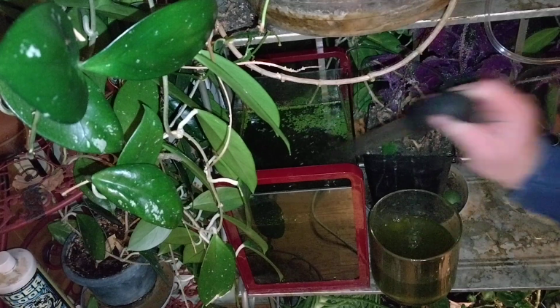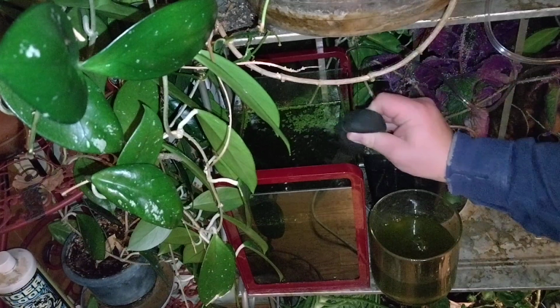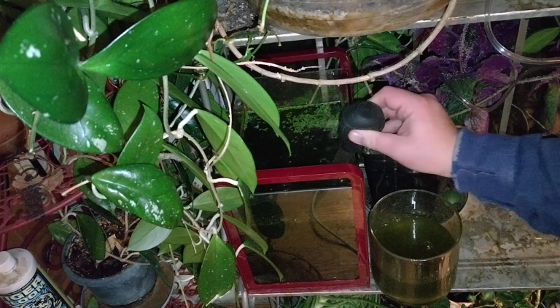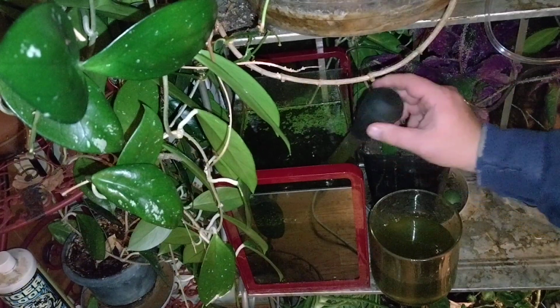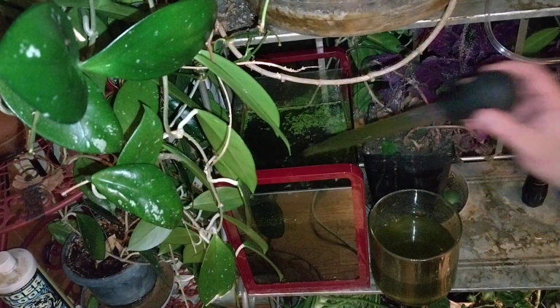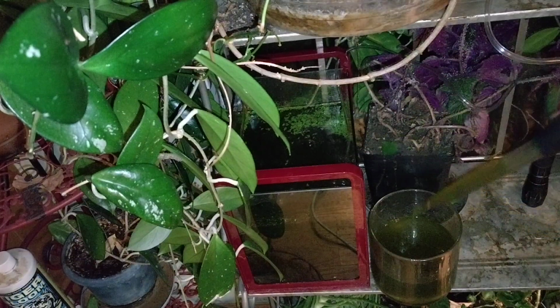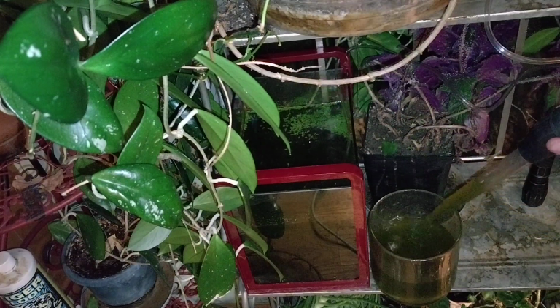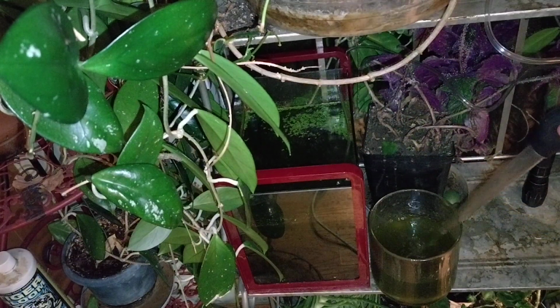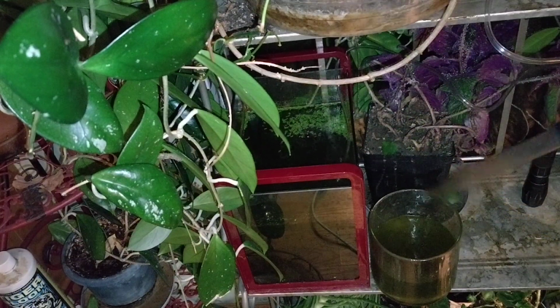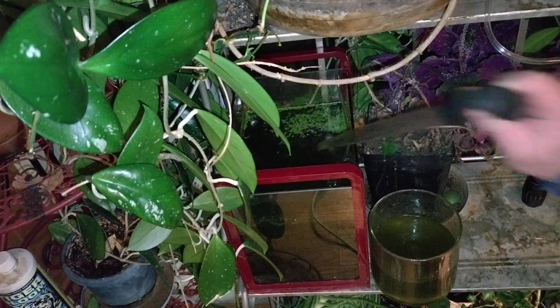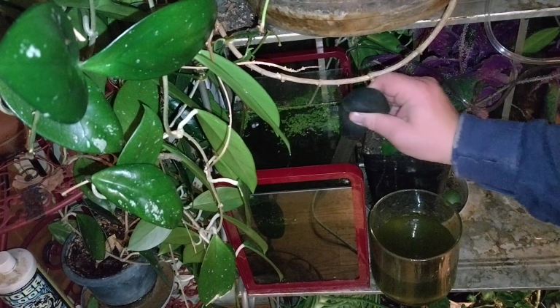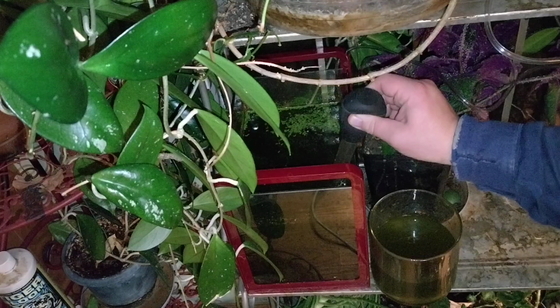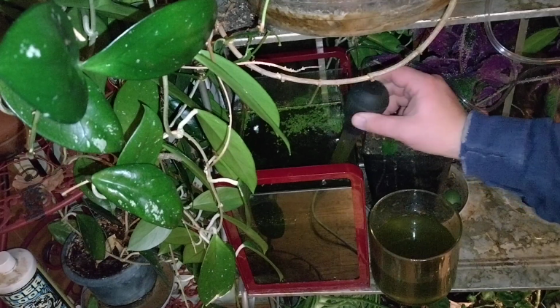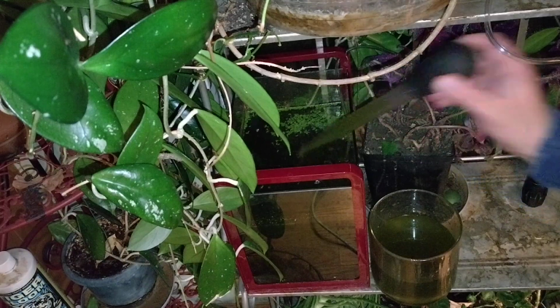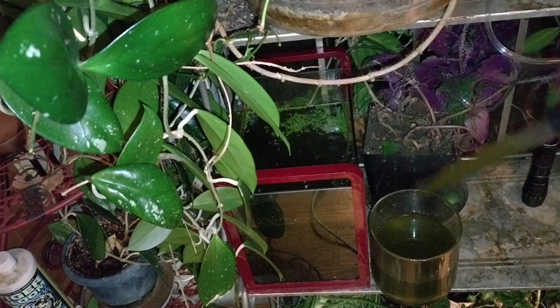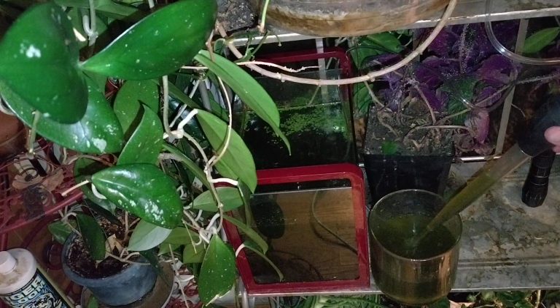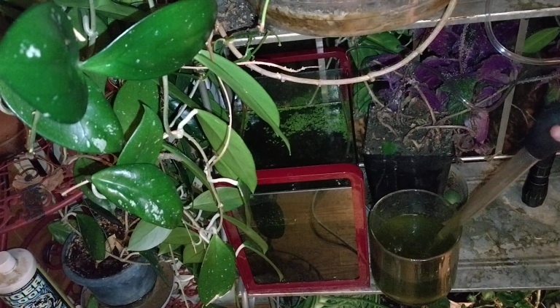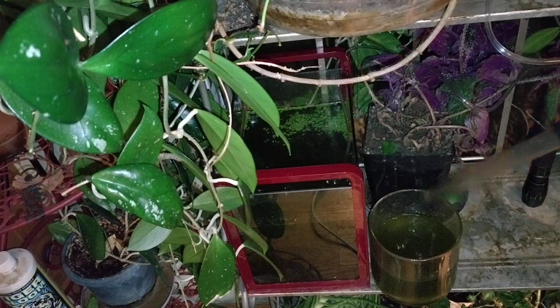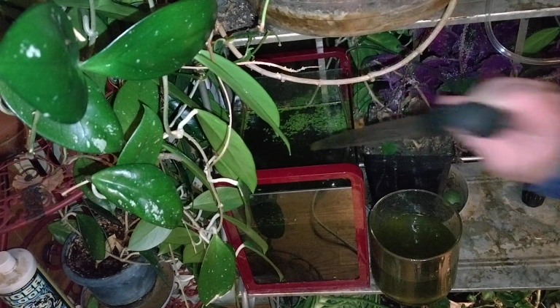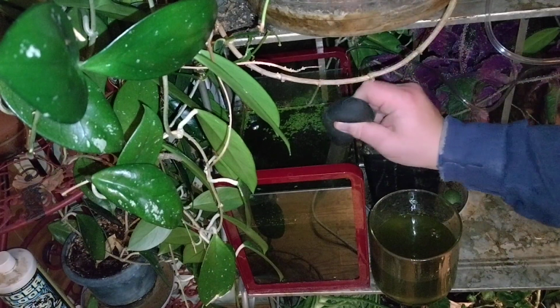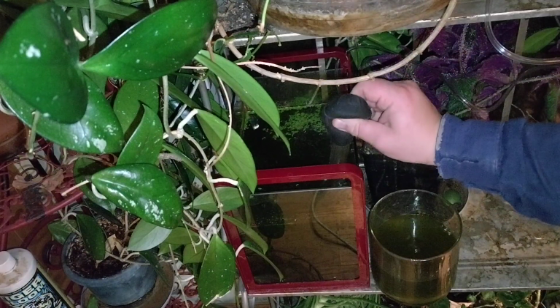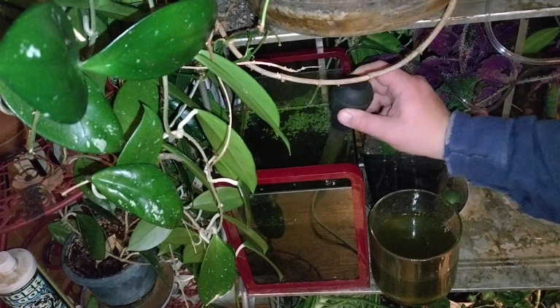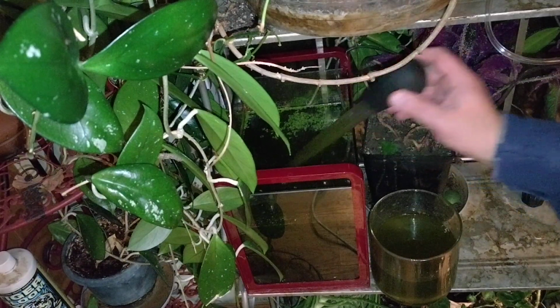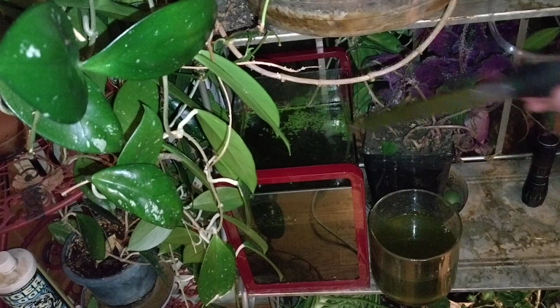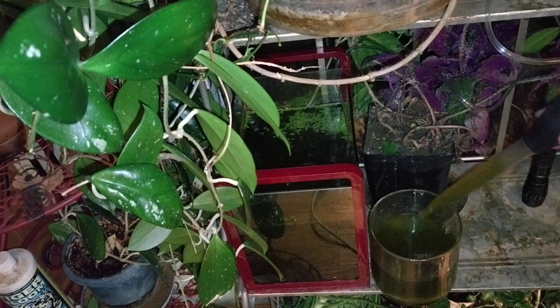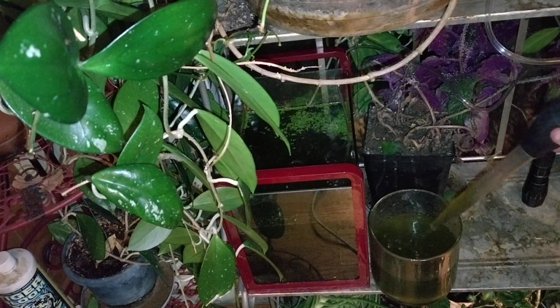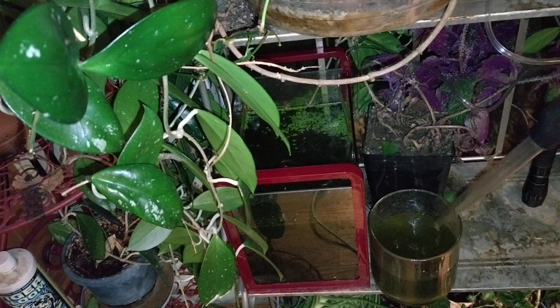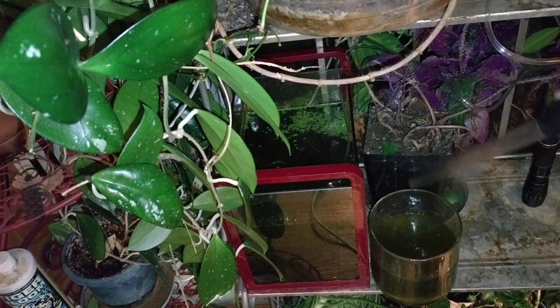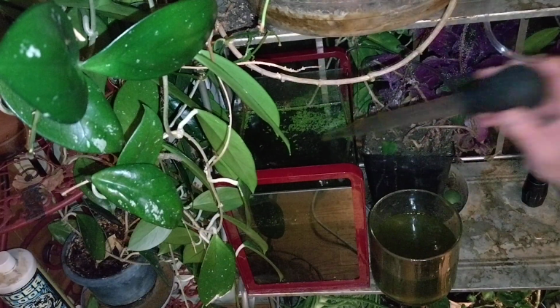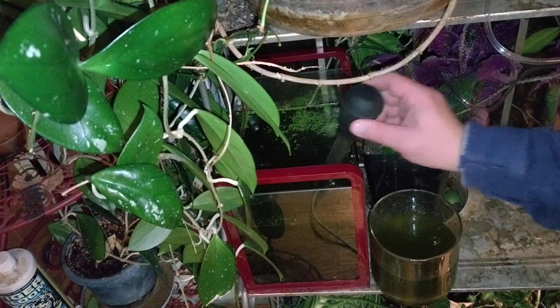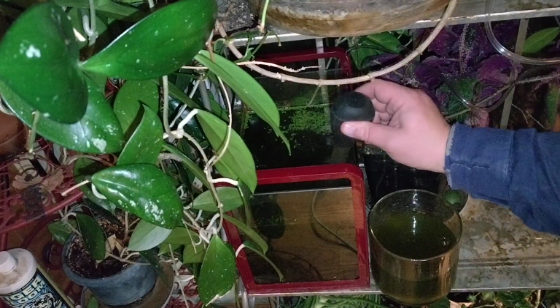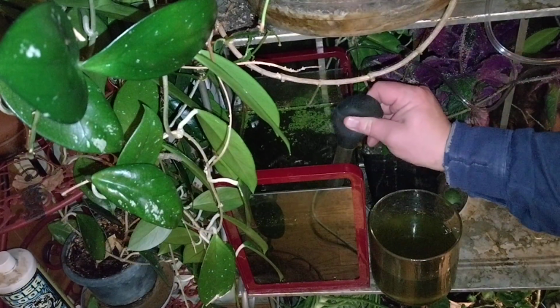The way that I know — I was starting to wonder if anything was happening — but I noticed all of a sudden yesterday the green water started turning brown, which is a sign that it's getting eaten and digested.